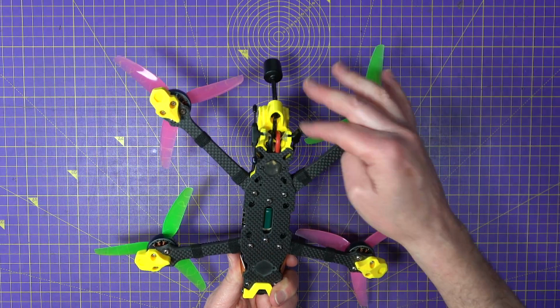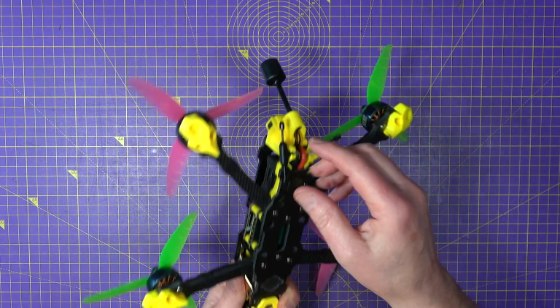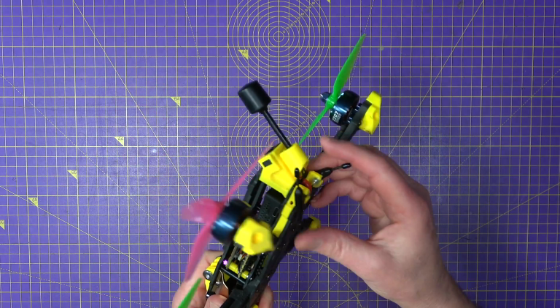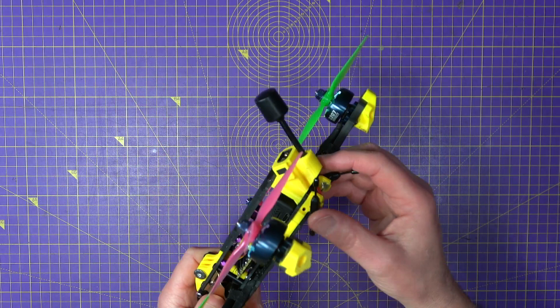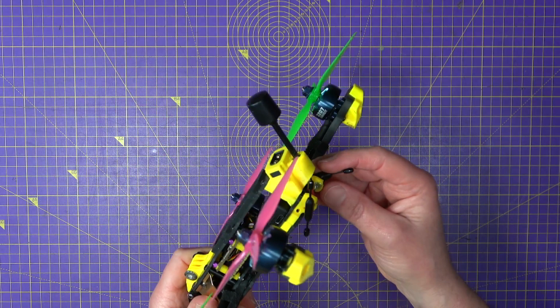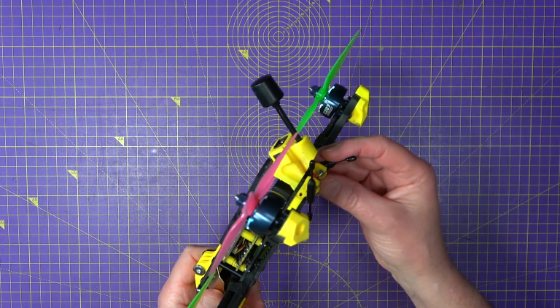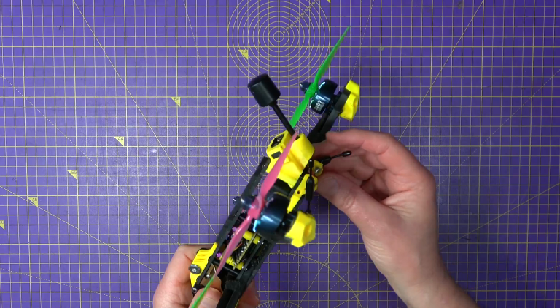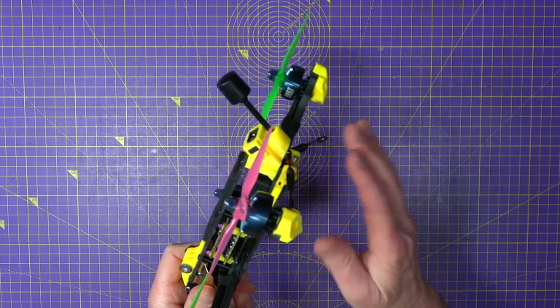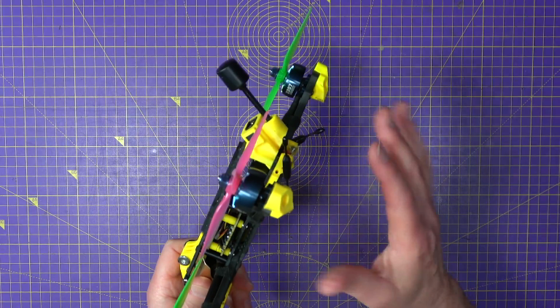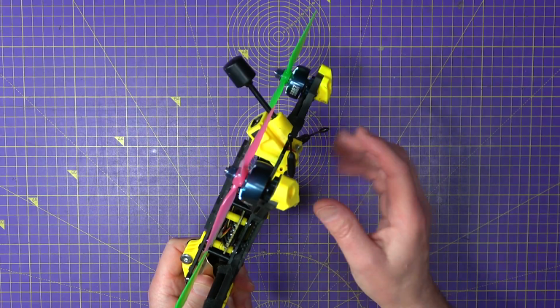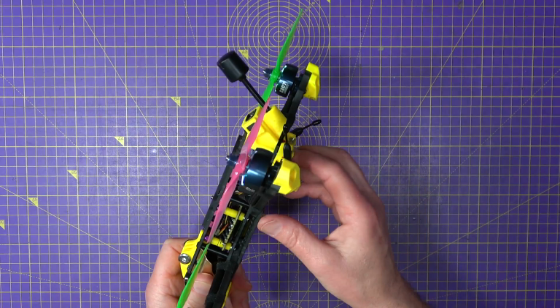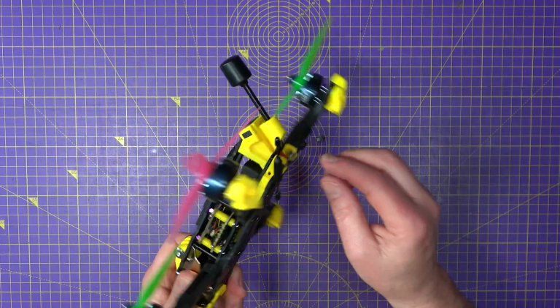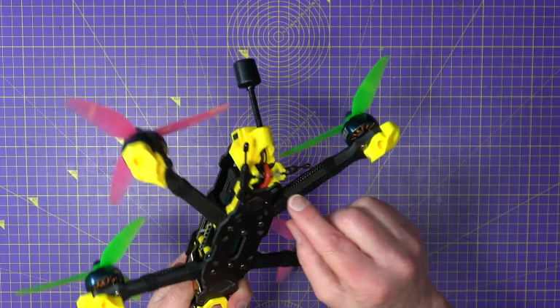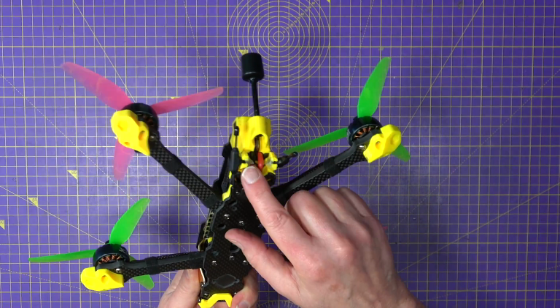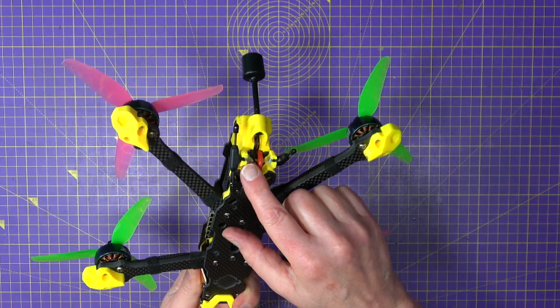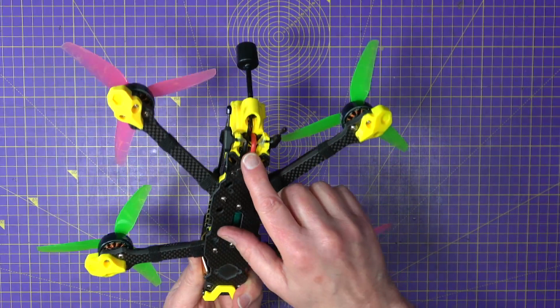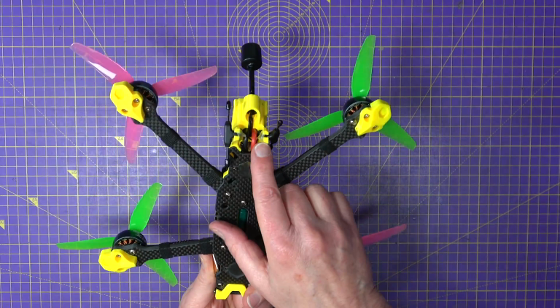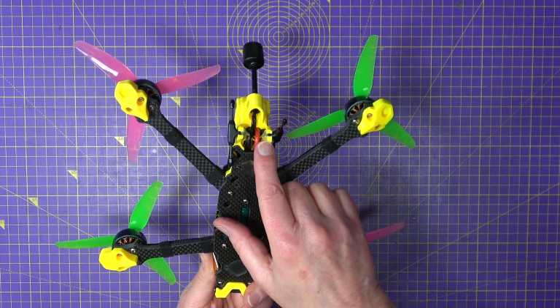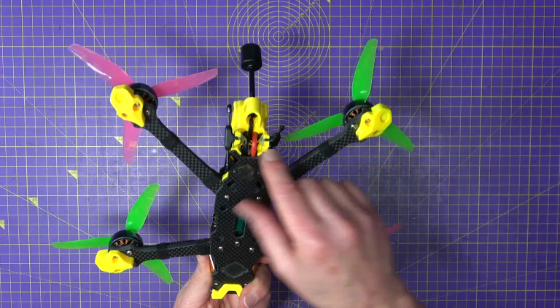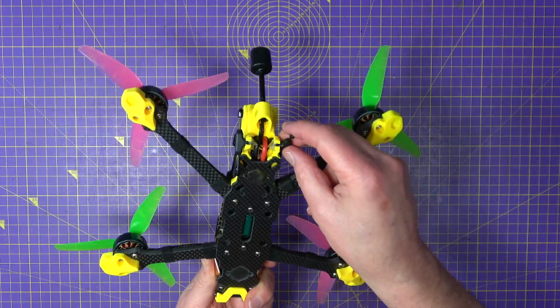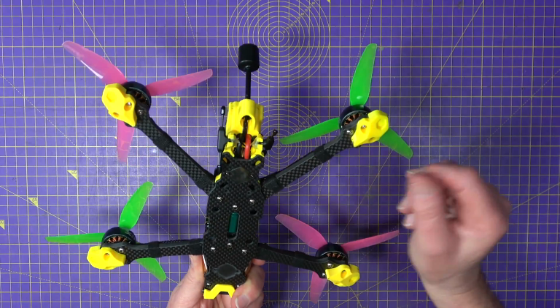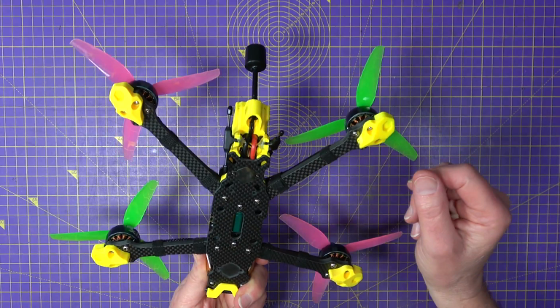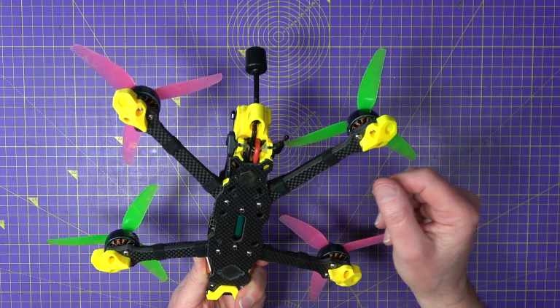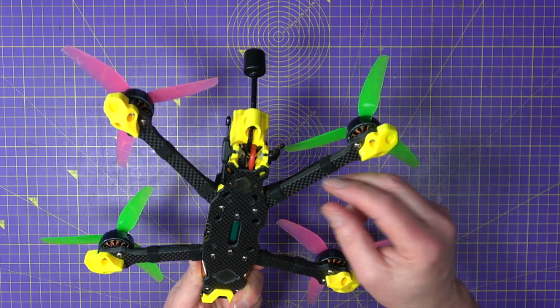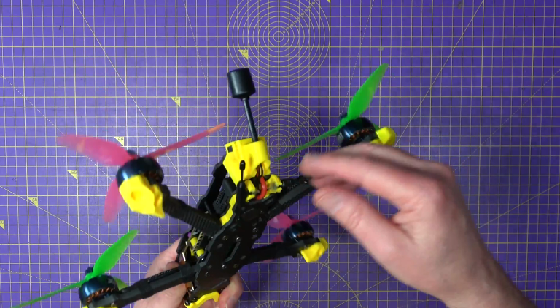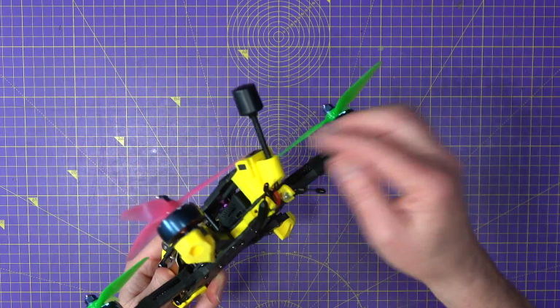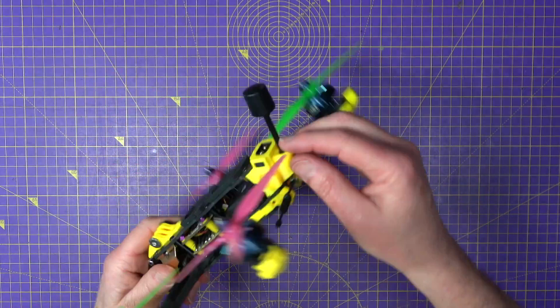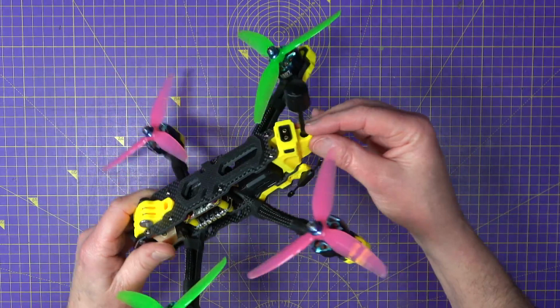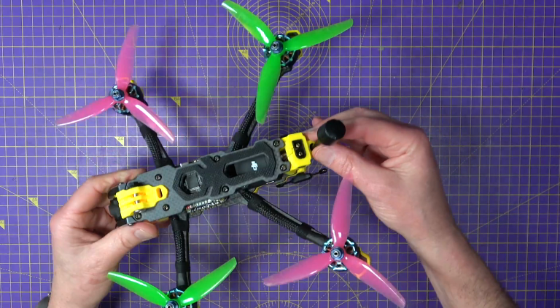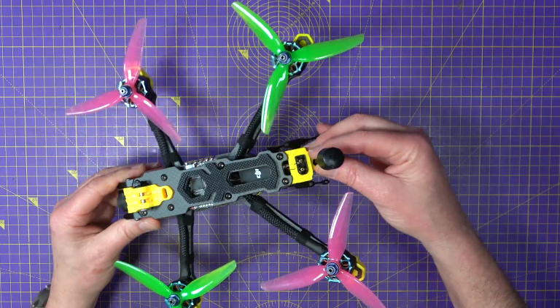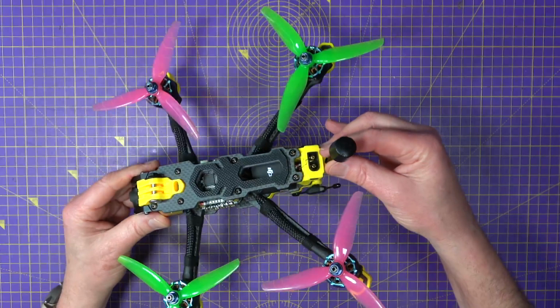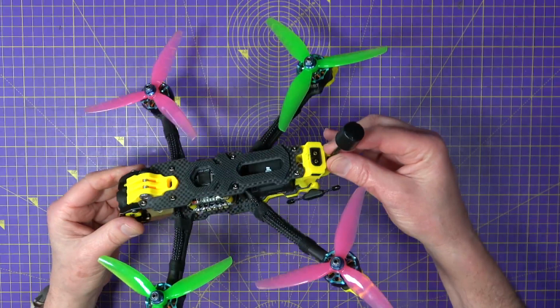I've got an ExpressLRS RadioMaster RP3 diversity receiver in there, and as you can see I've got these diversity antennas mounted at 90 degrees. You can use those mounting holes — I've just hot glued those in to stop them twiddling around. The O3 air unit antenna fits up through the back very nicely.